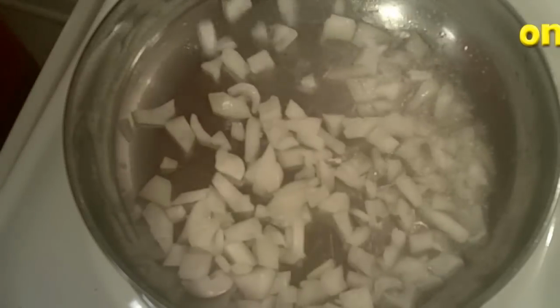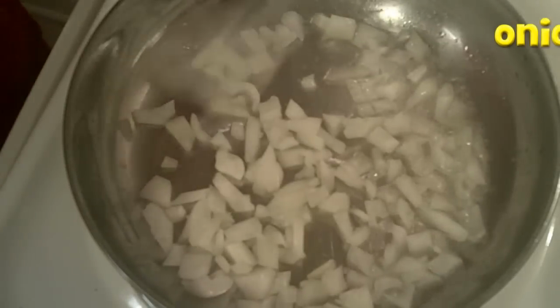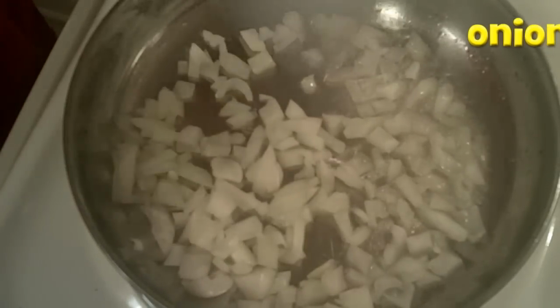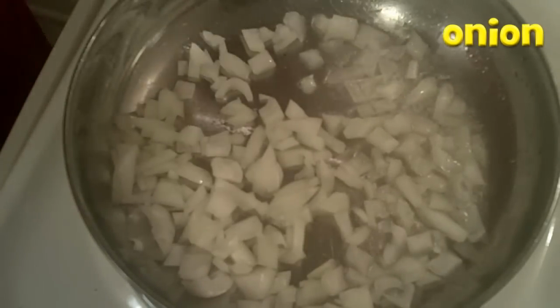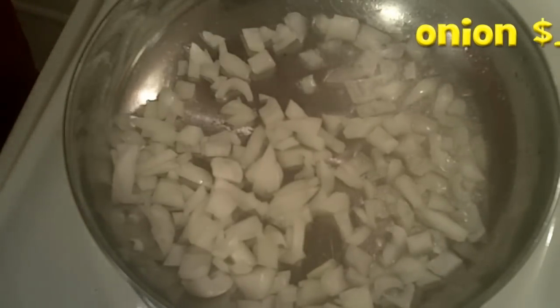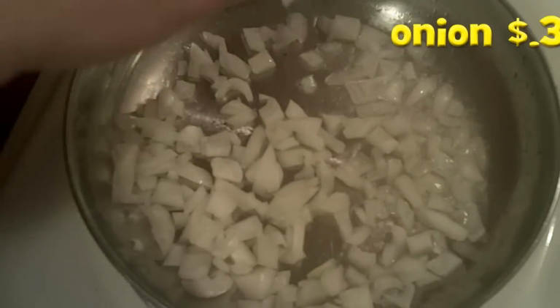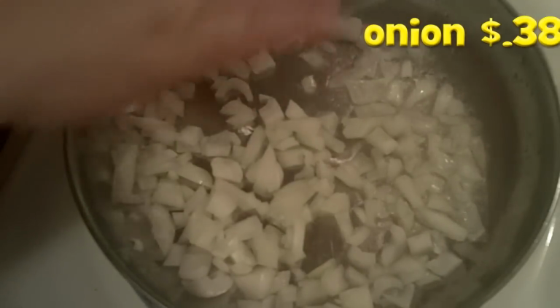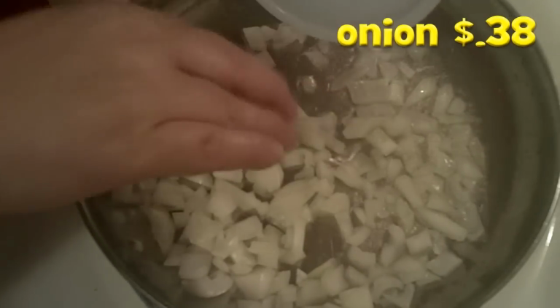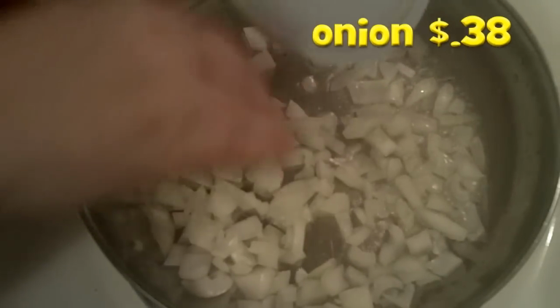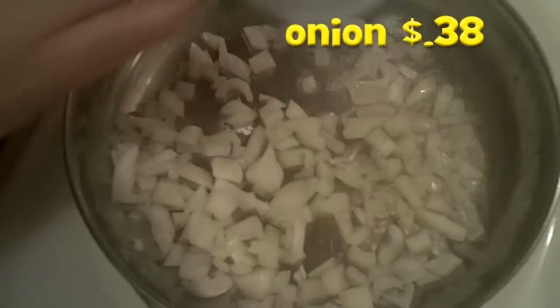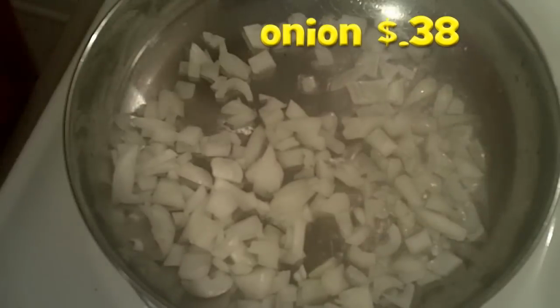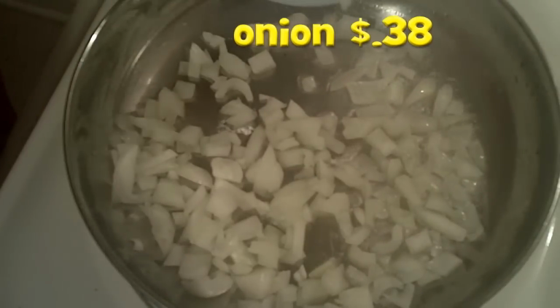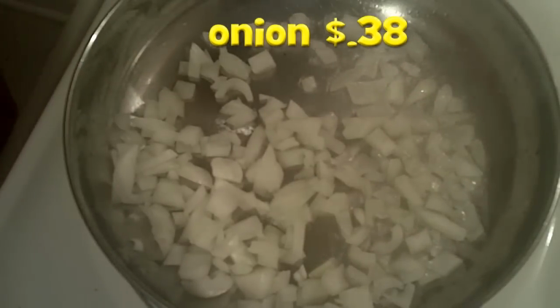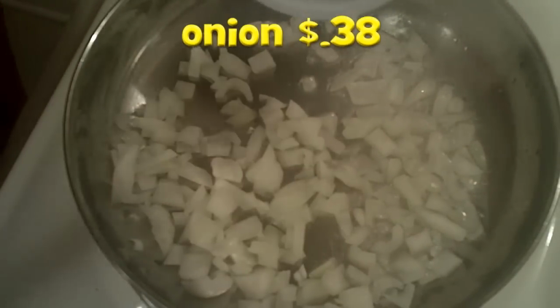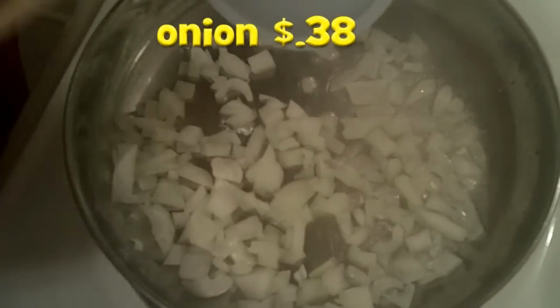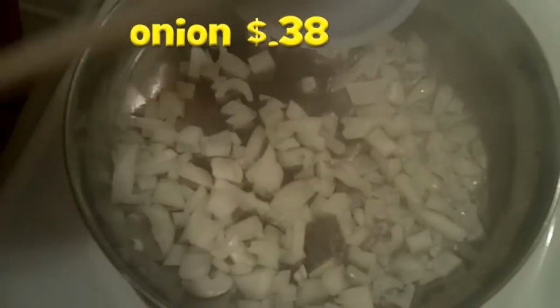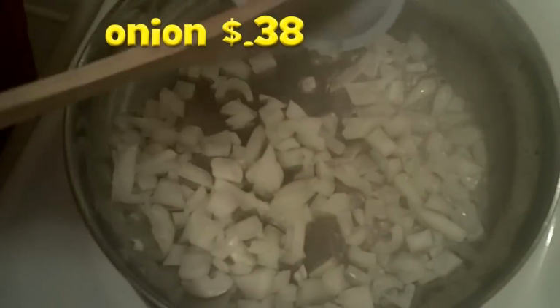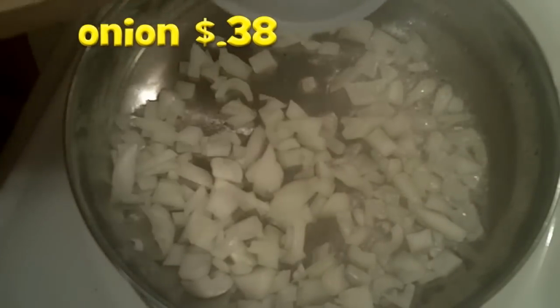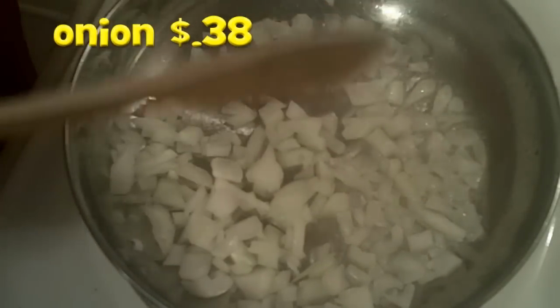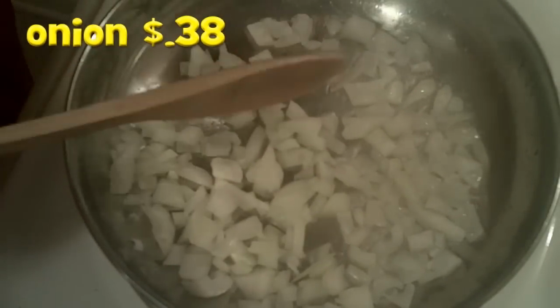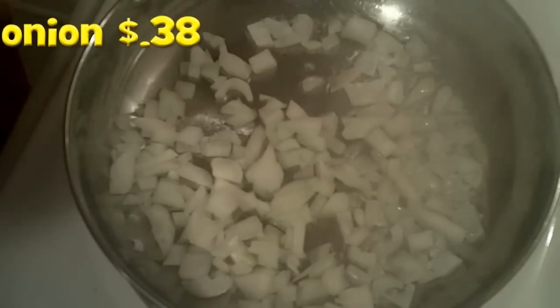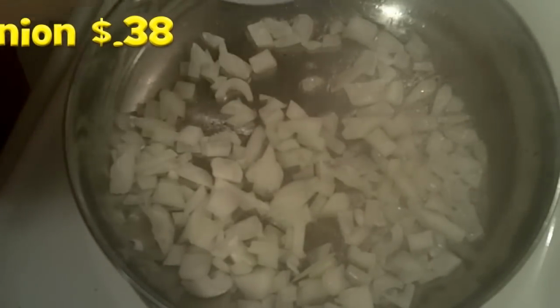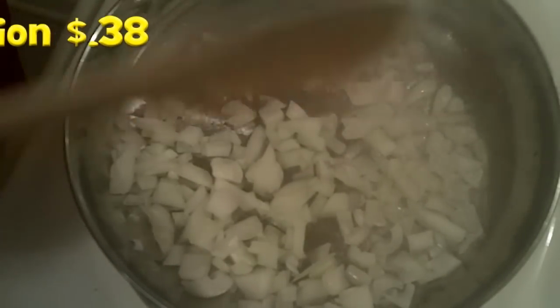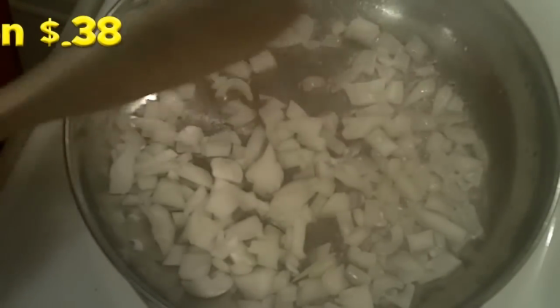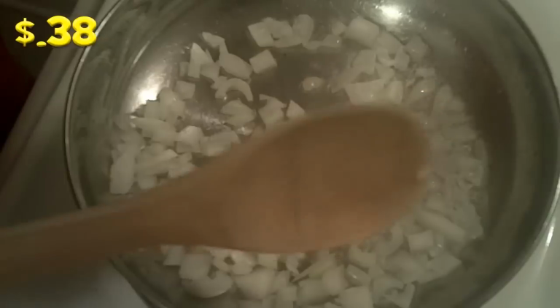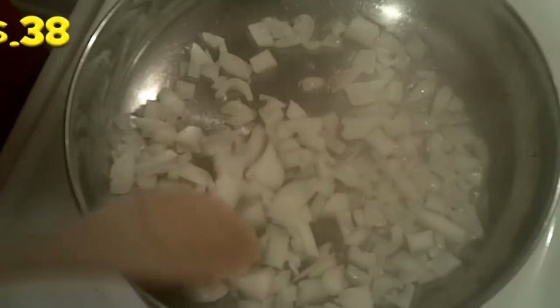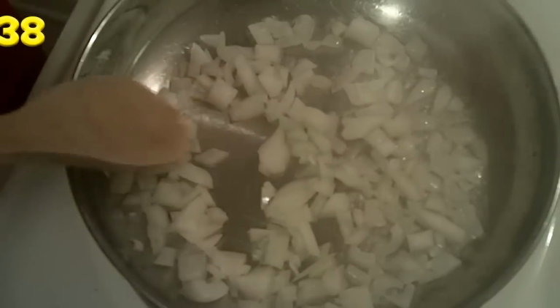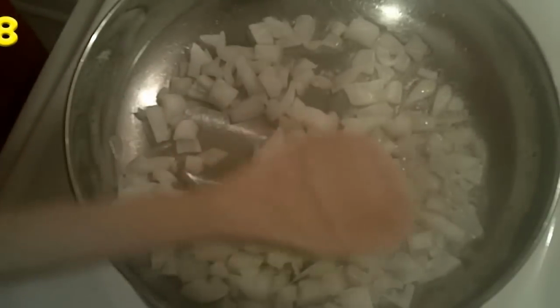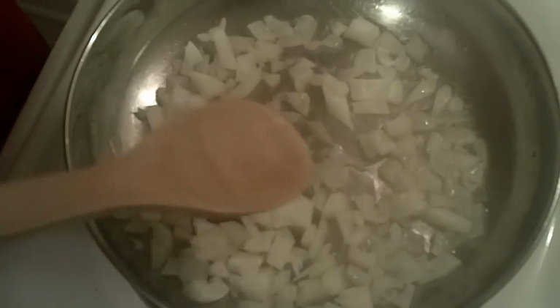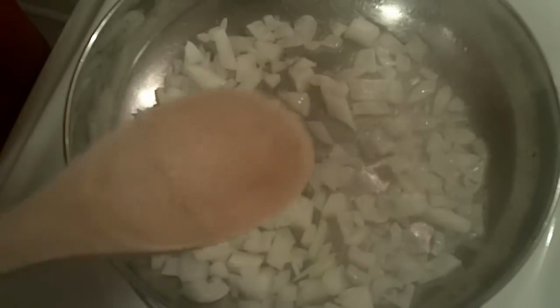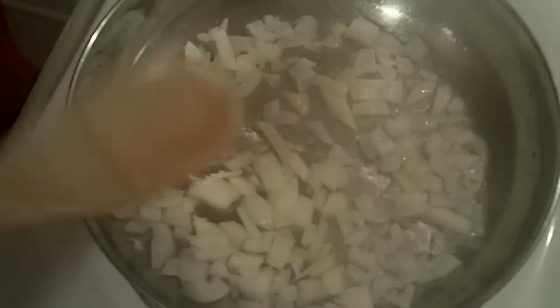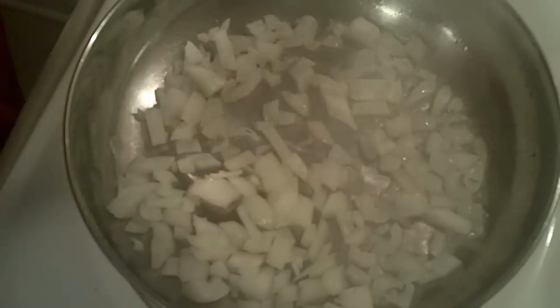Hi y'all, today we're making easy cheesy quiche and it is really great. I think you're going to enjoy it. It's a very simple recipe, no frills, very easy to do. All you've got to do is fry up this onion here.